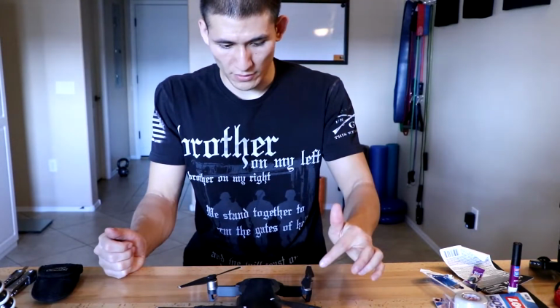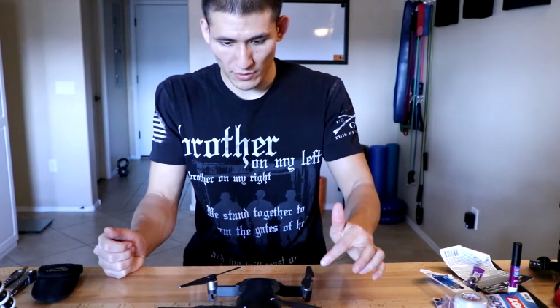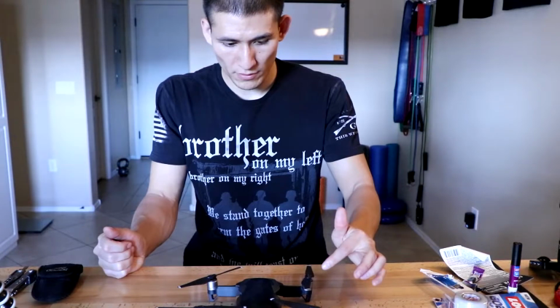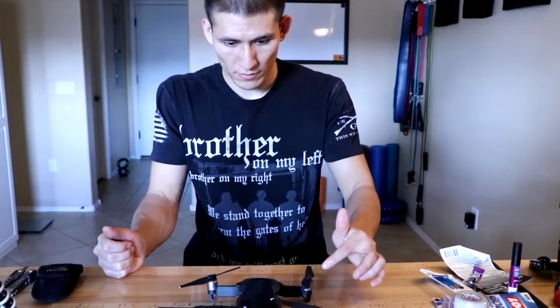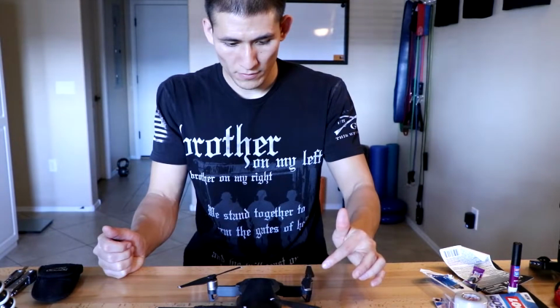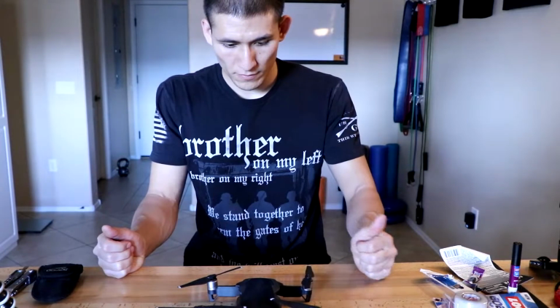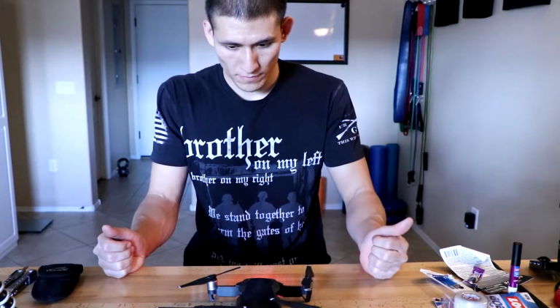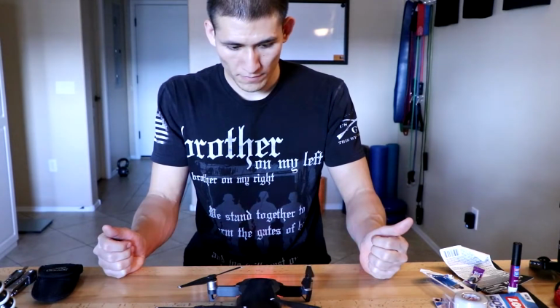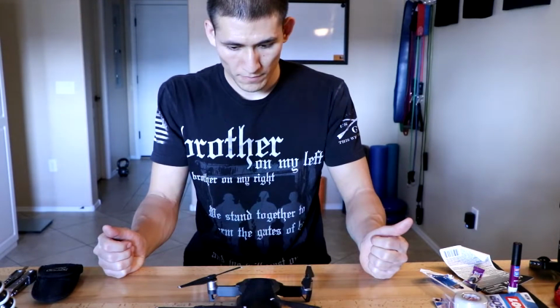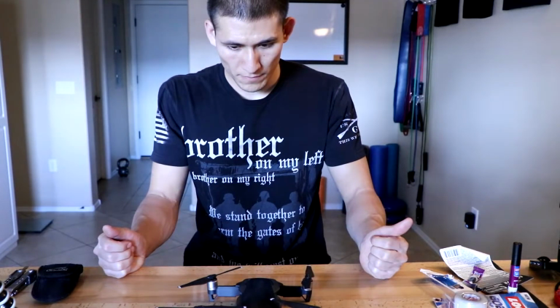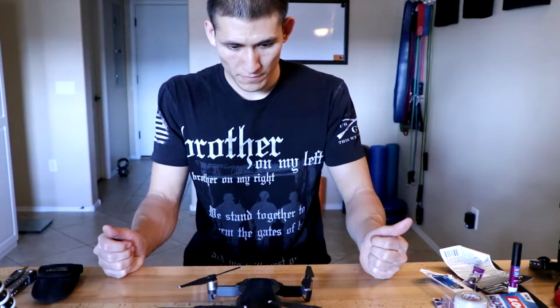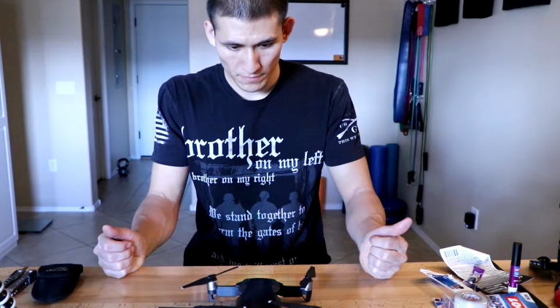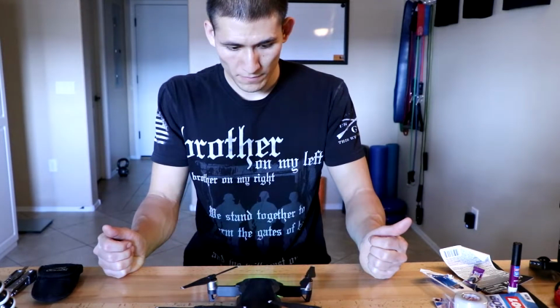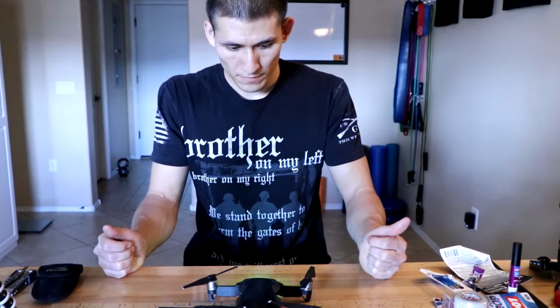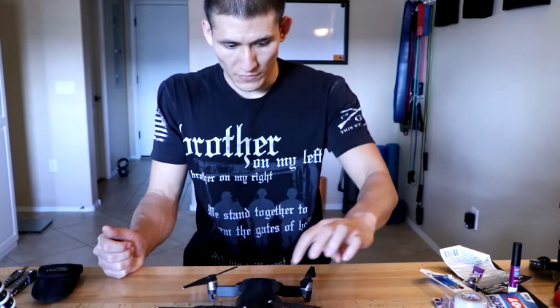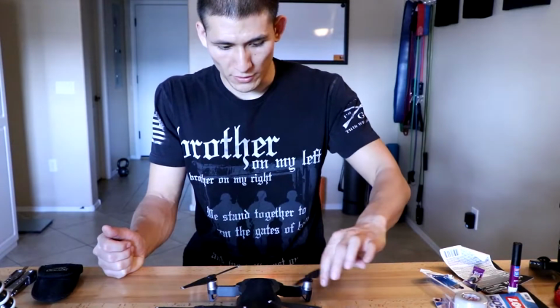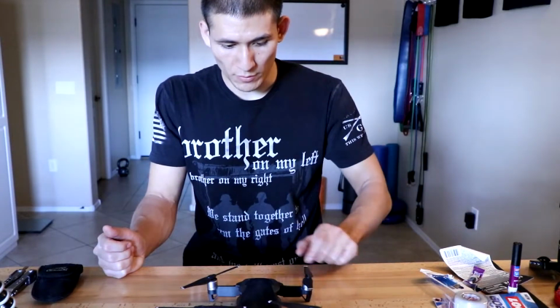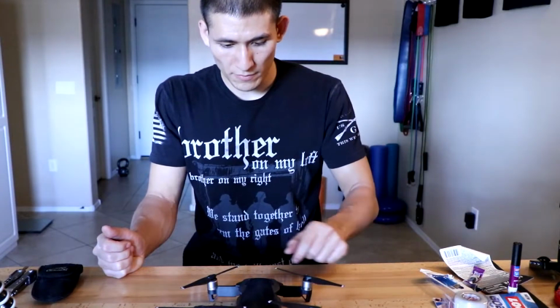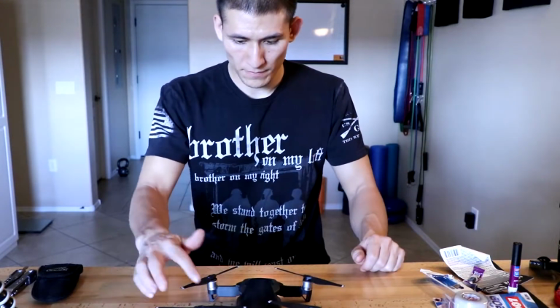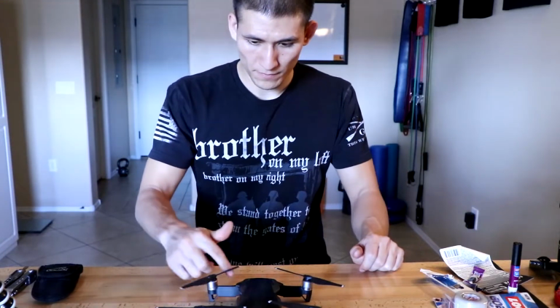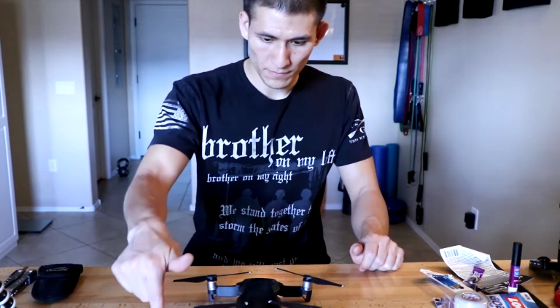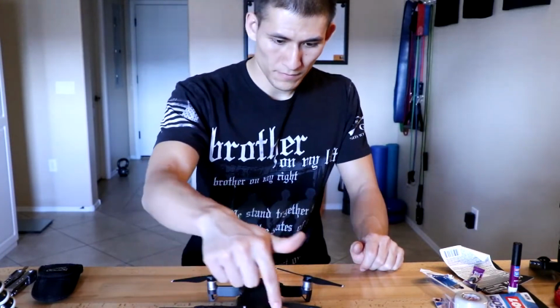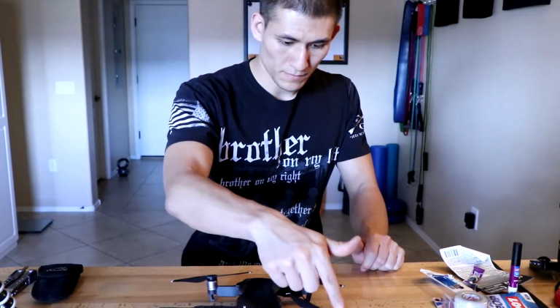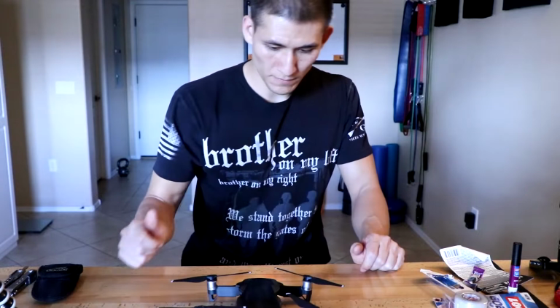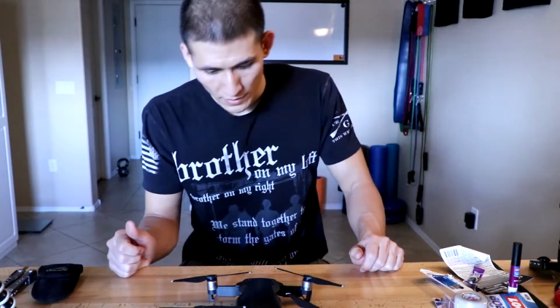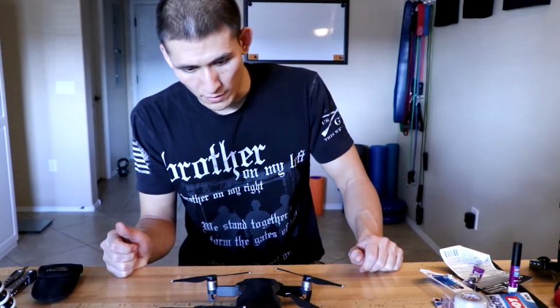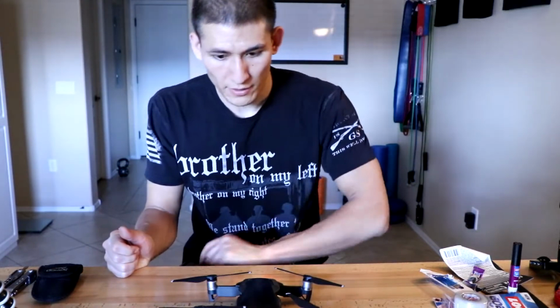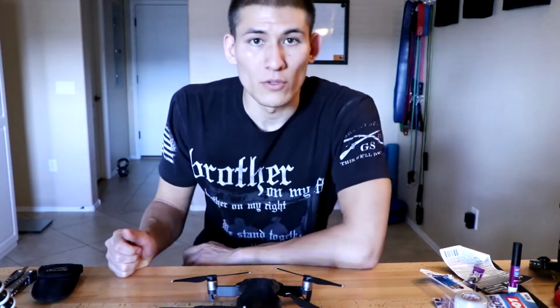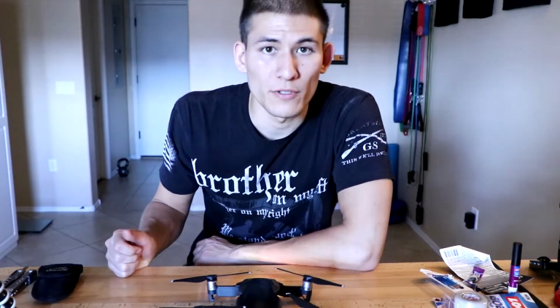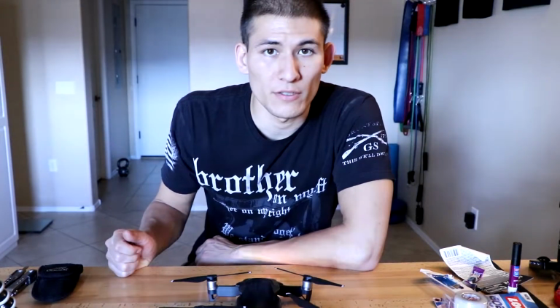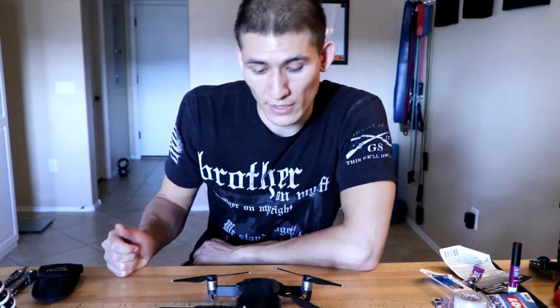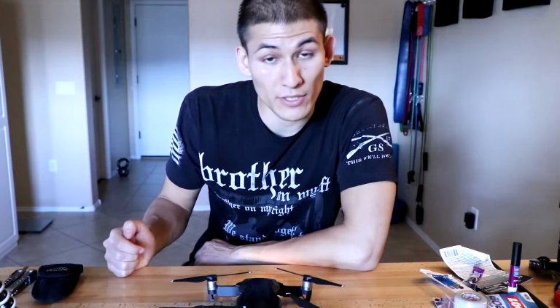So this is the damaged one. The connection seems to be there. We'll take it out for a test in a little bit and see how it does.